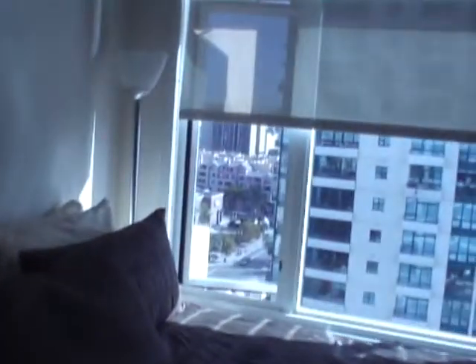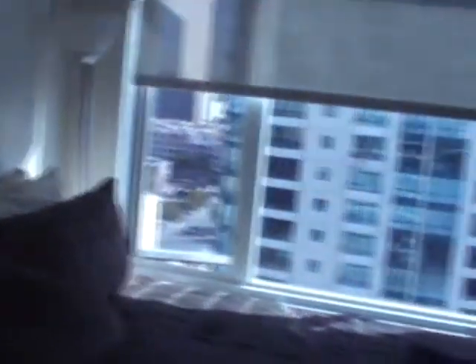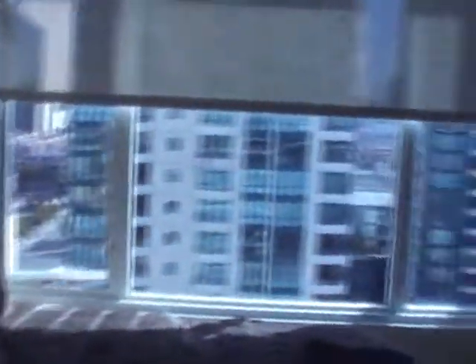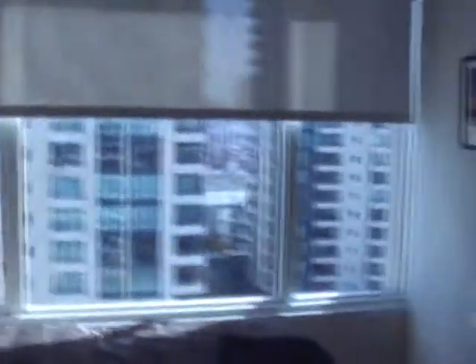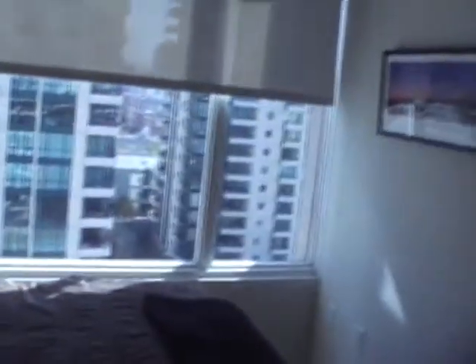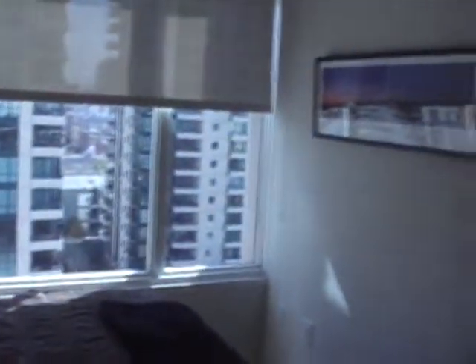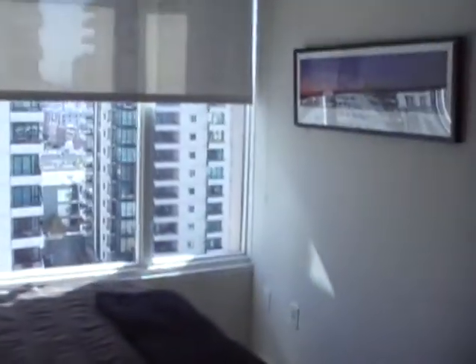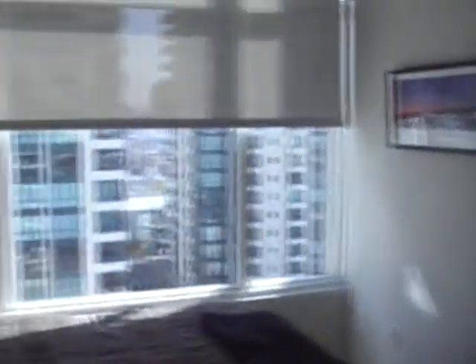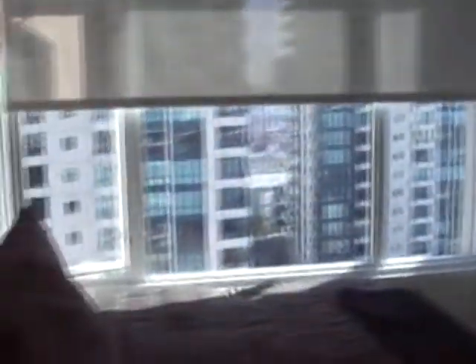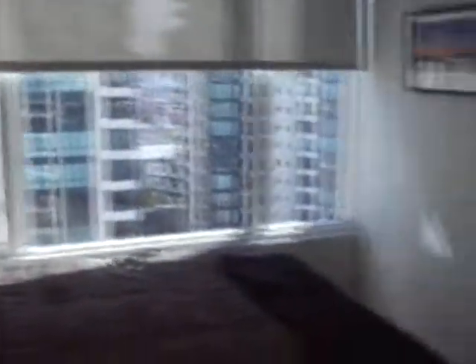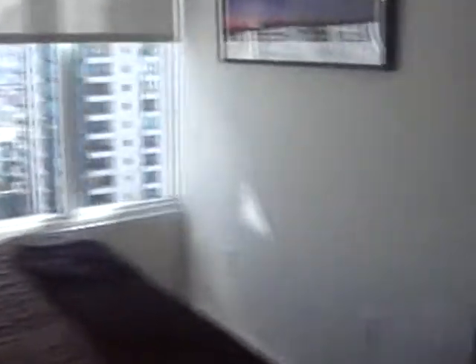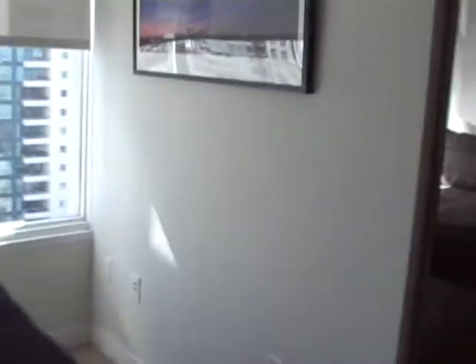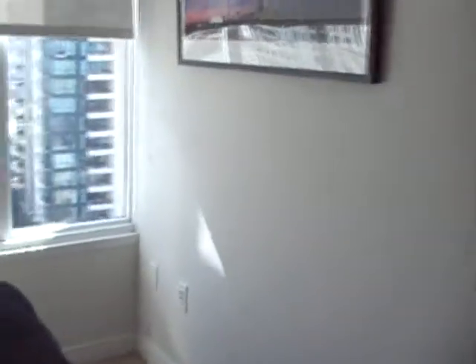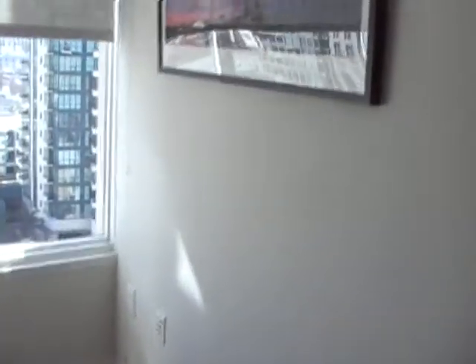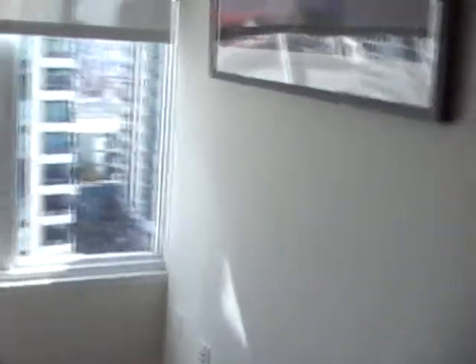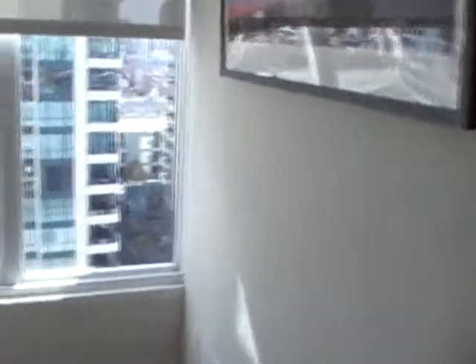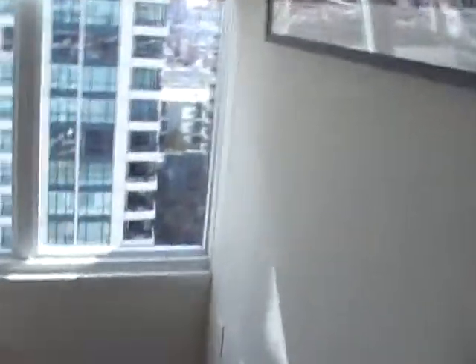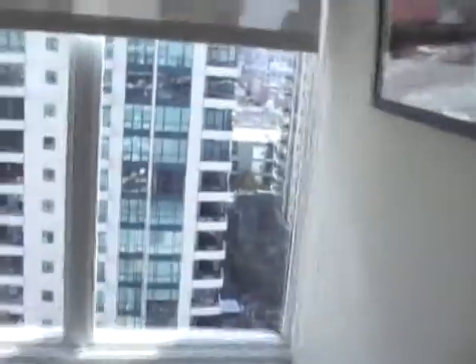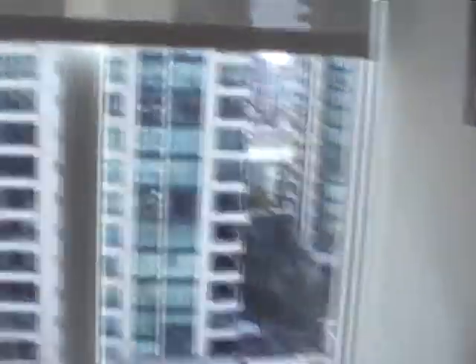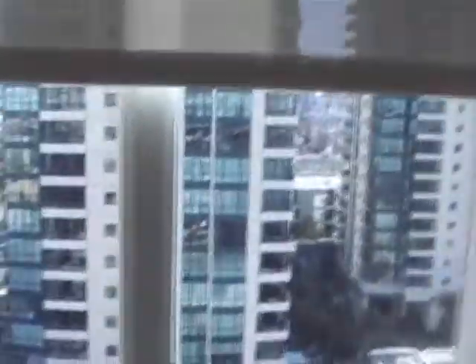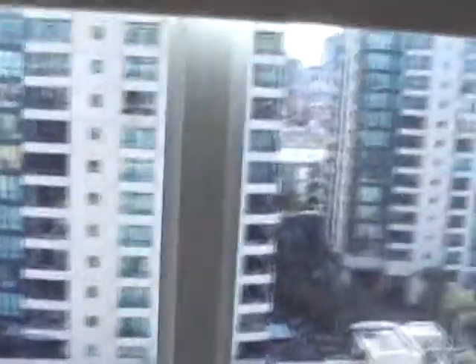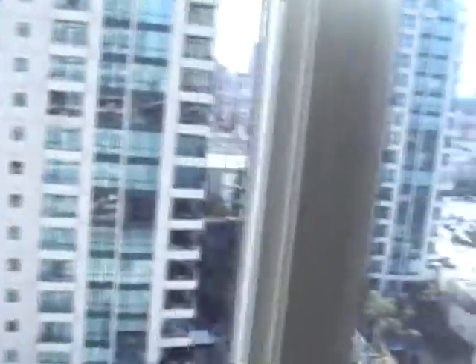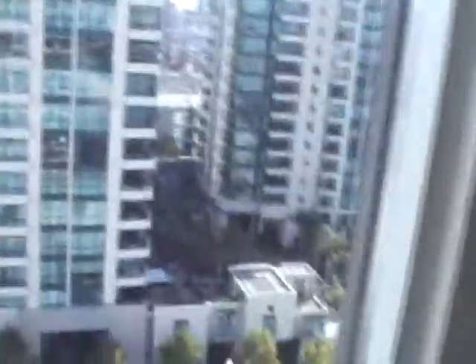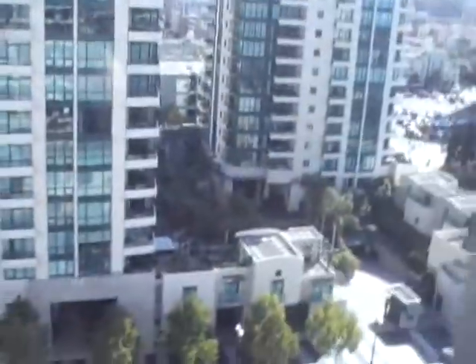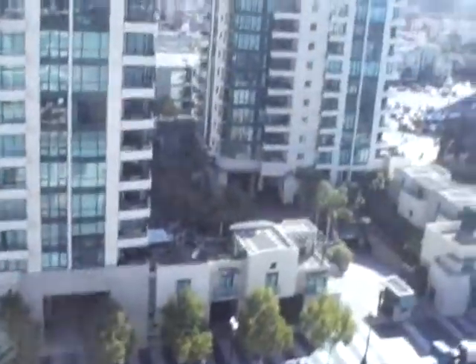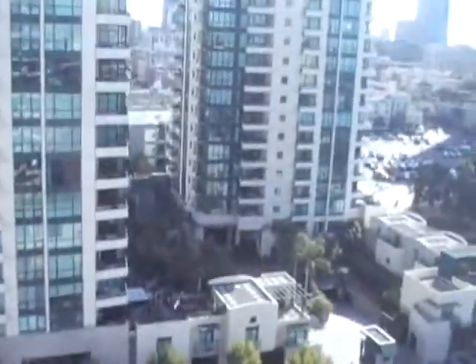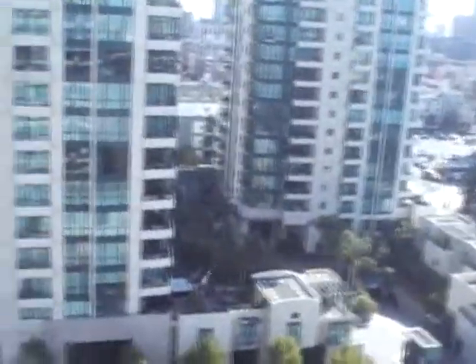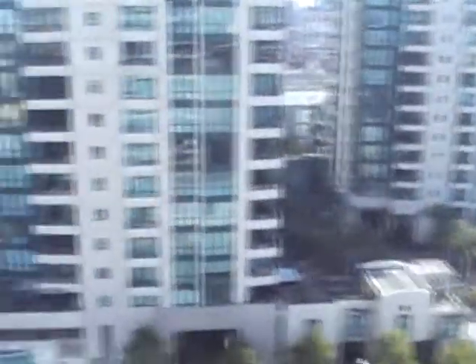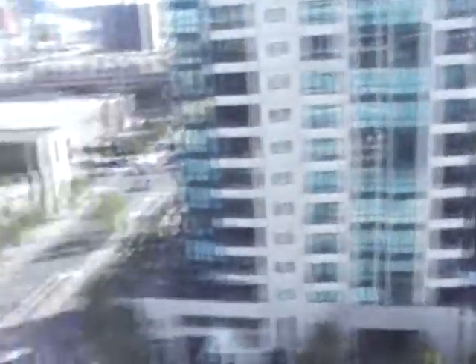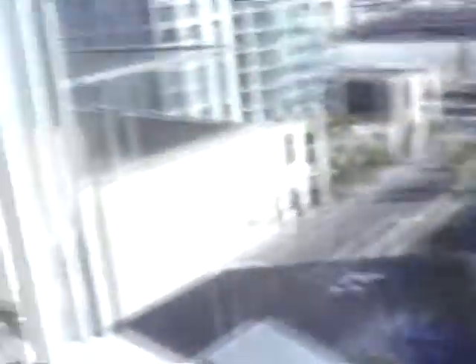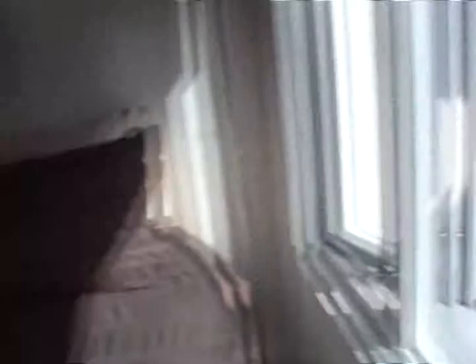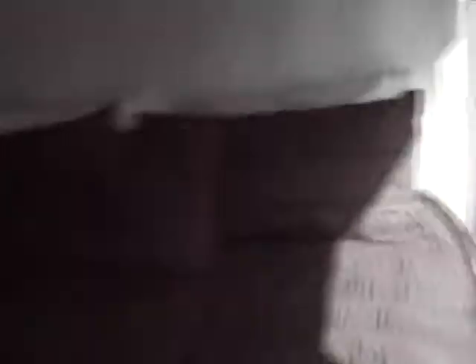It's a pretty decent size — pretty decent size of the bedroom. And there's also a view from the bedroom as well, so that's not bad.